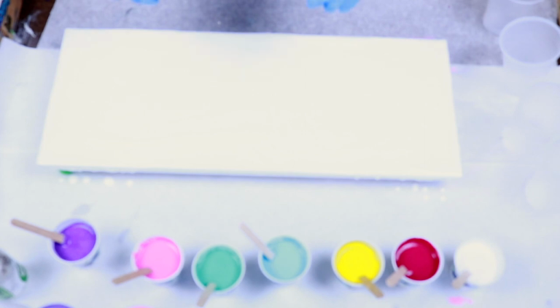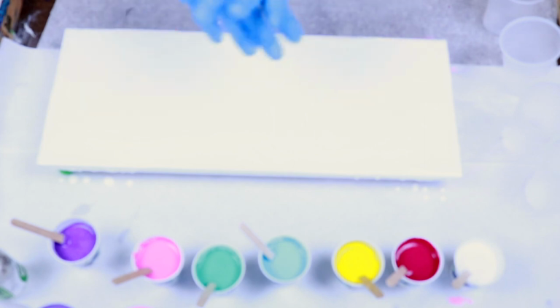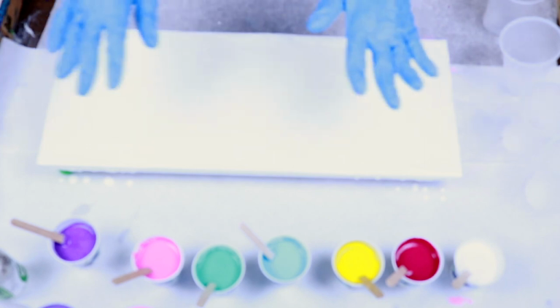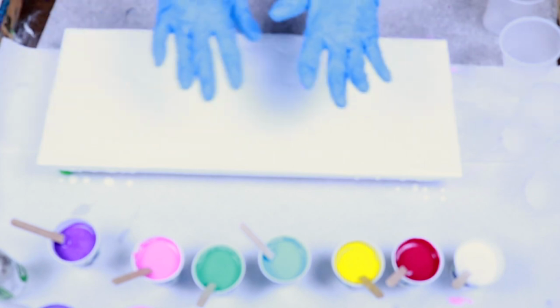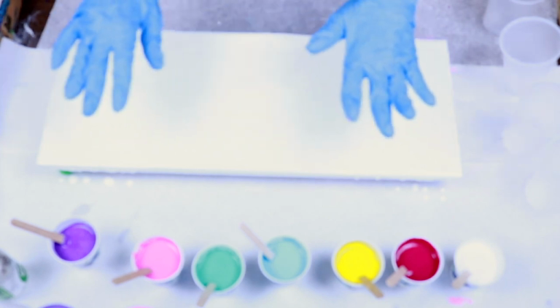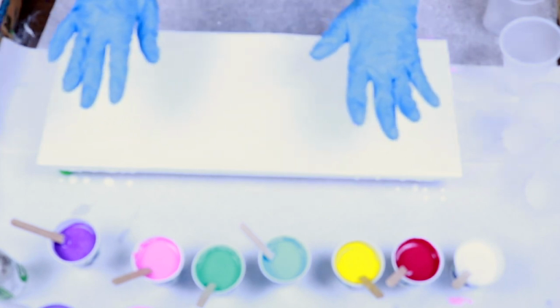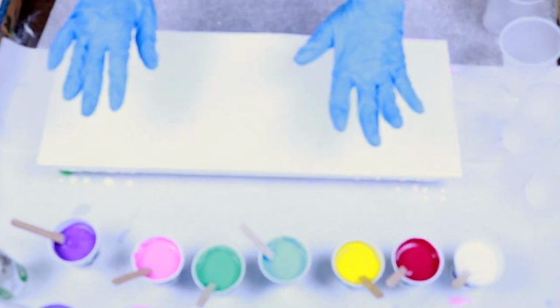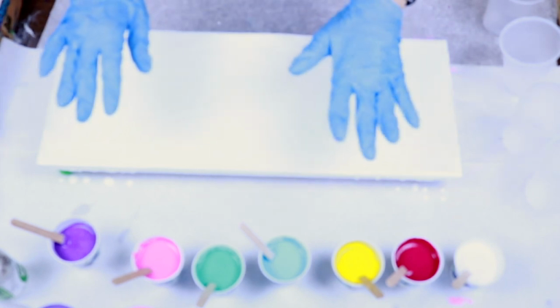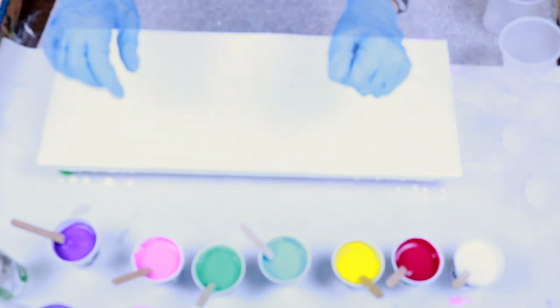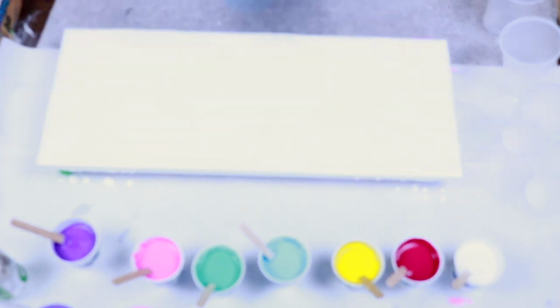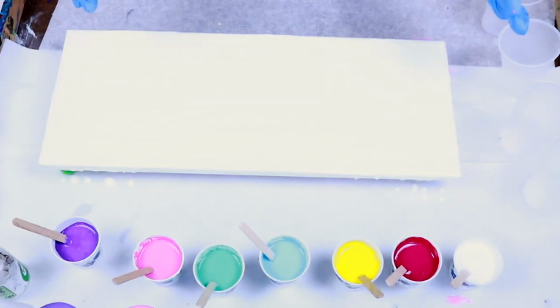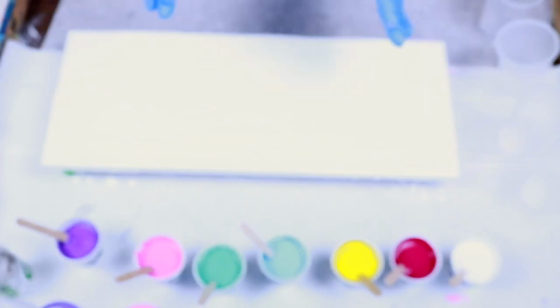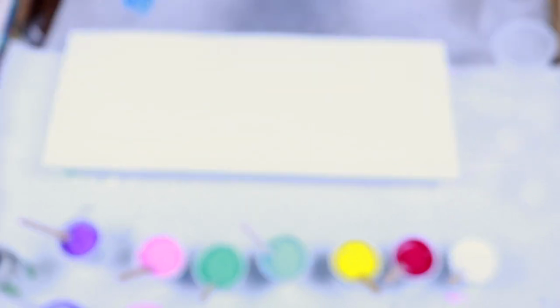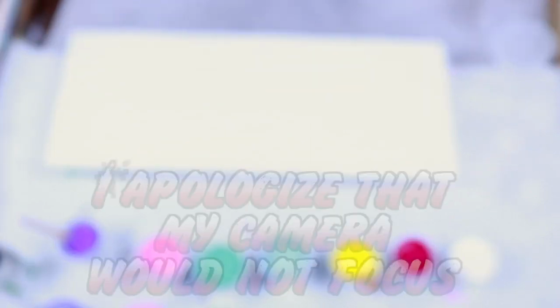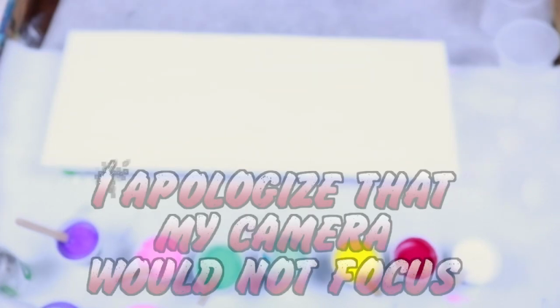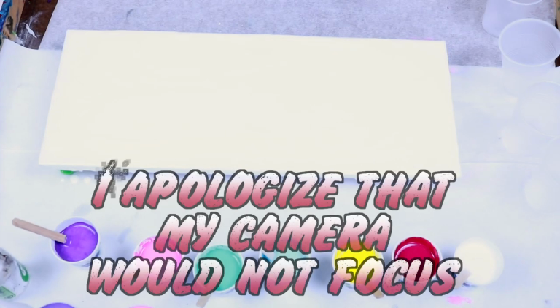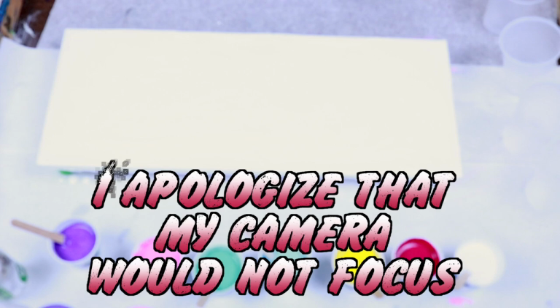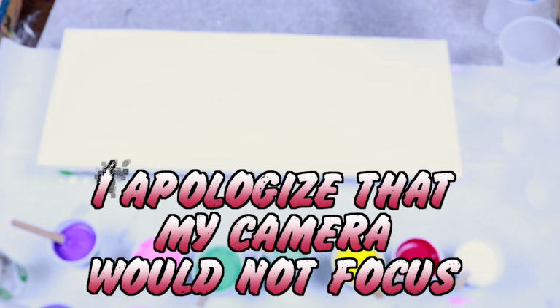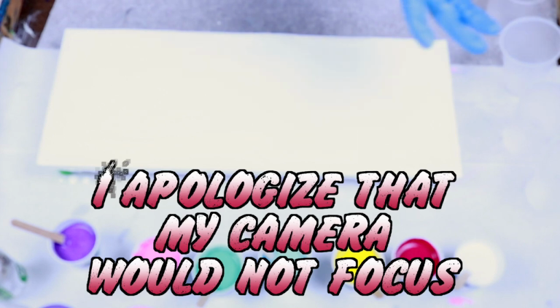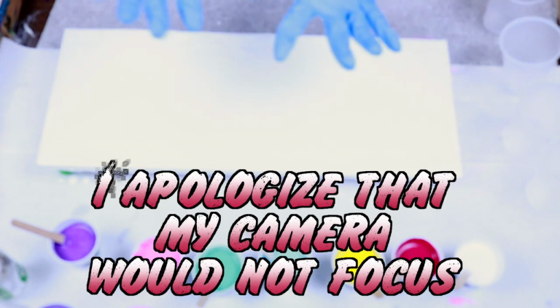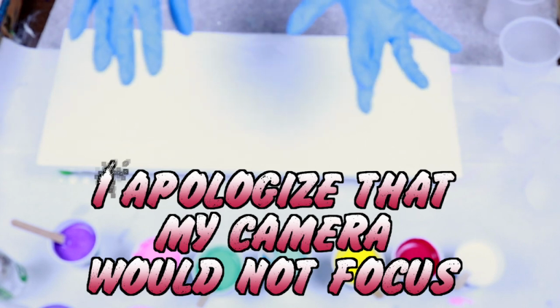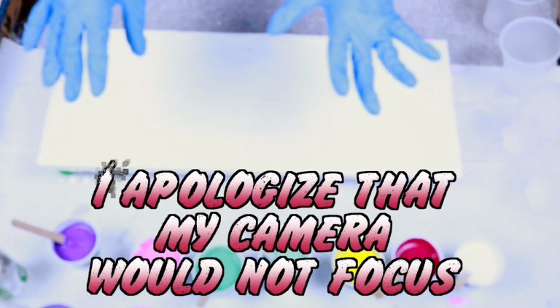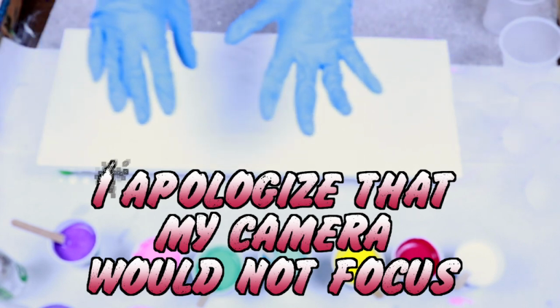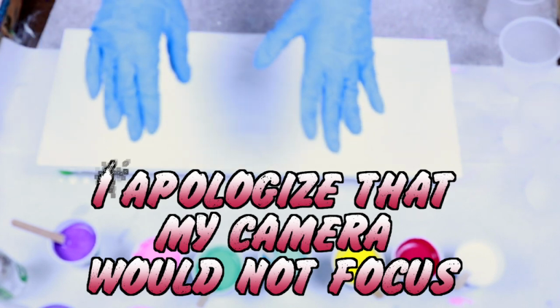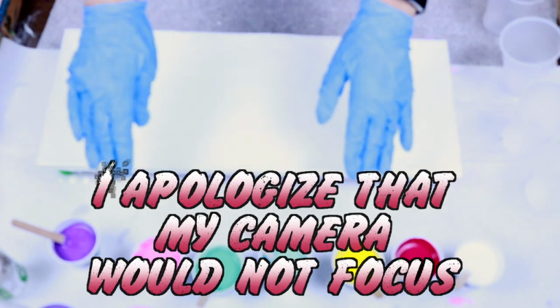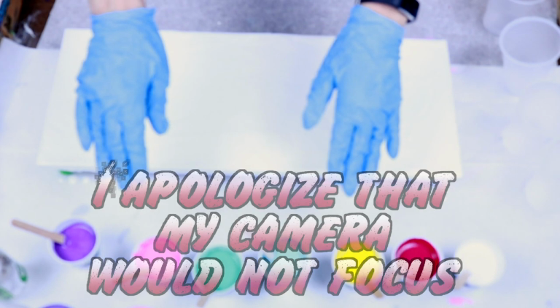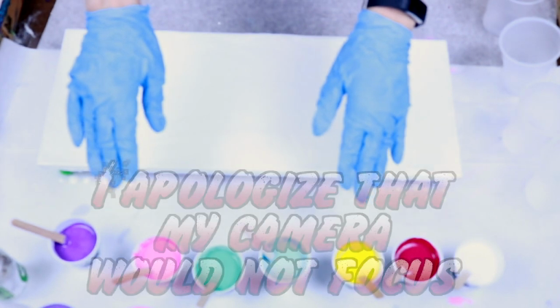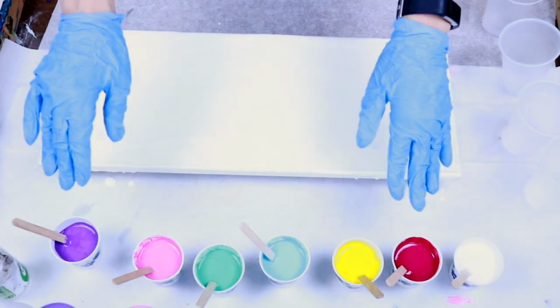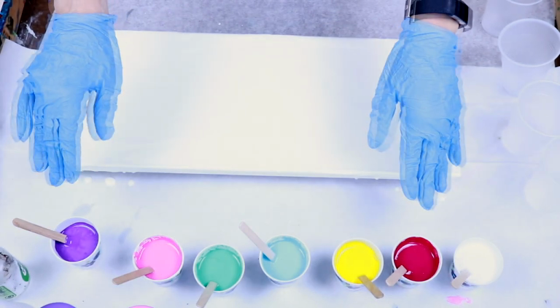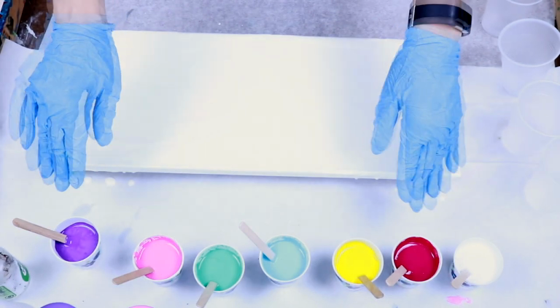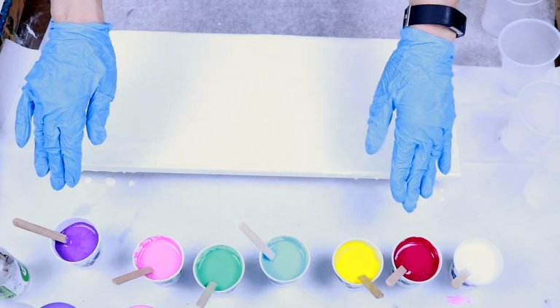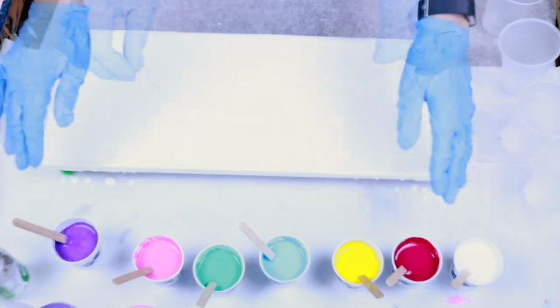Hi everybody, Lisa here. Today I'm going to do a paint pour using some pastel colors and a couple of darker colors.